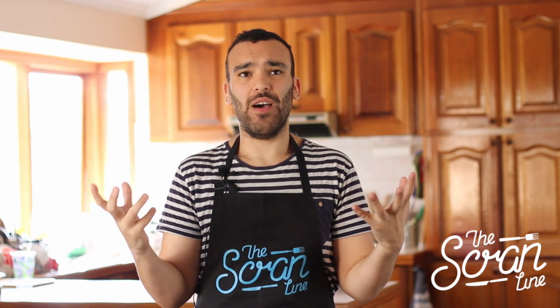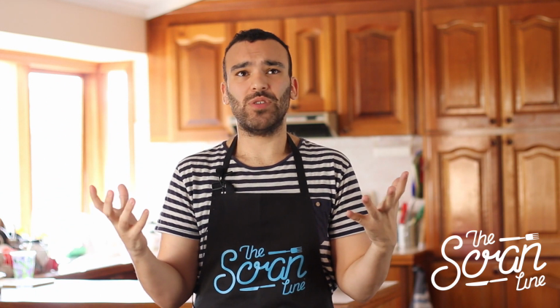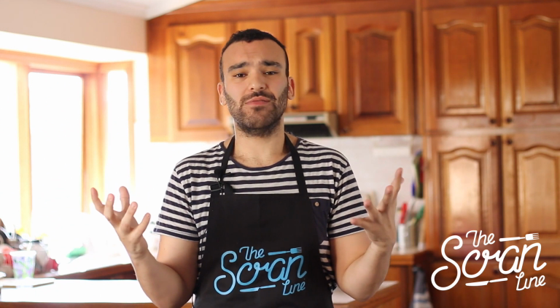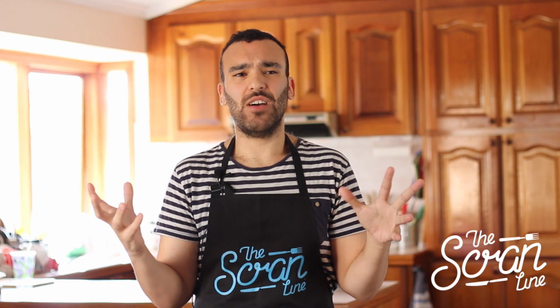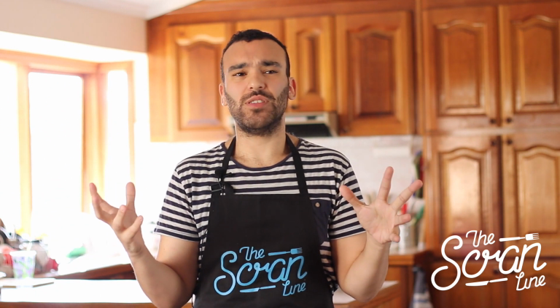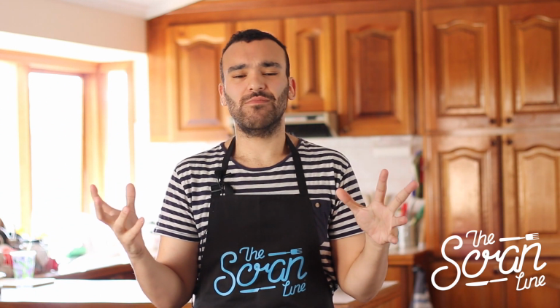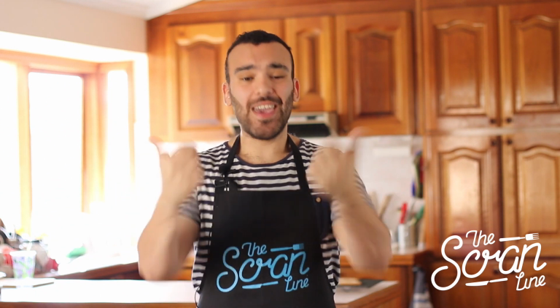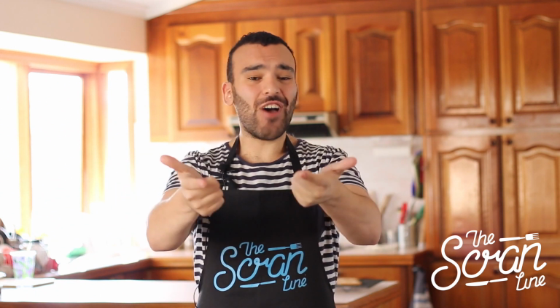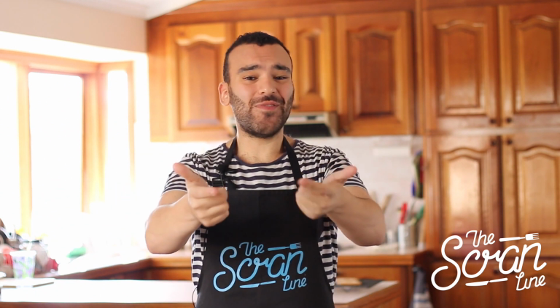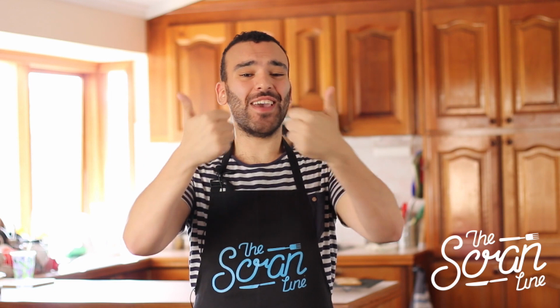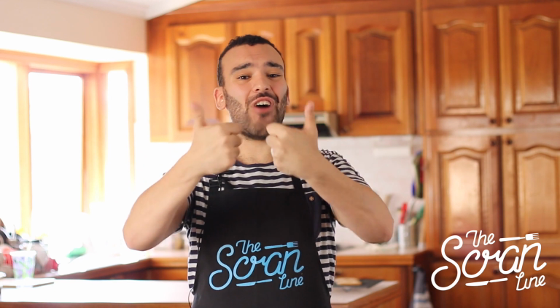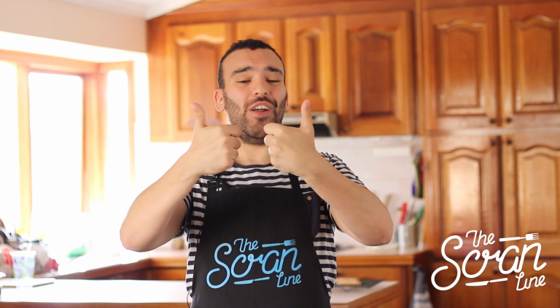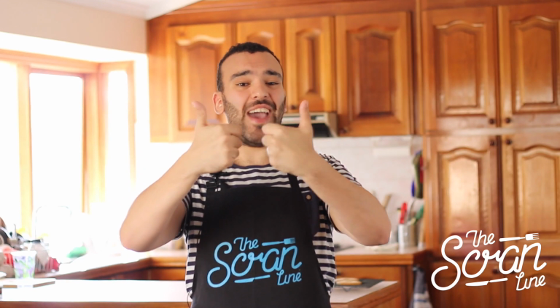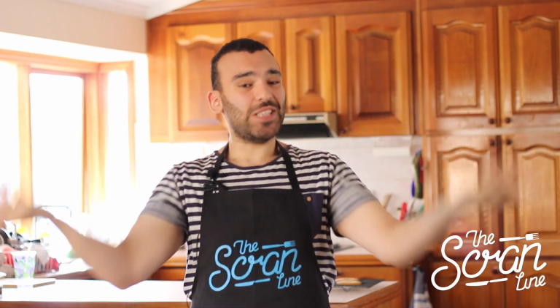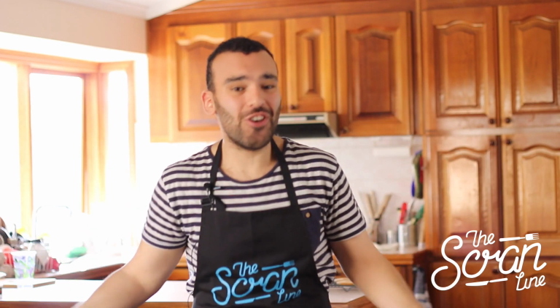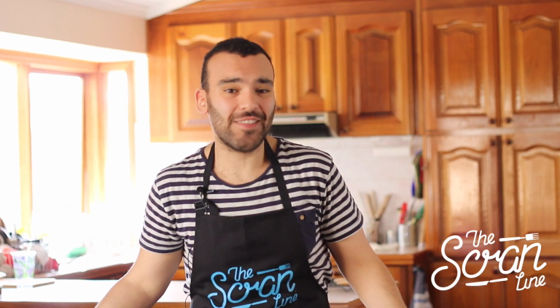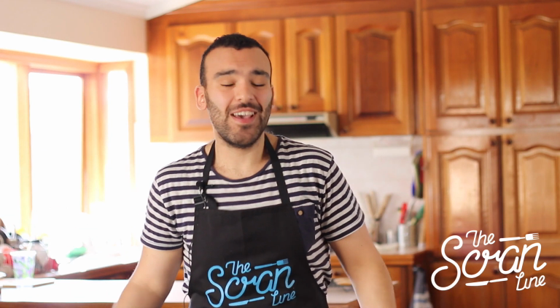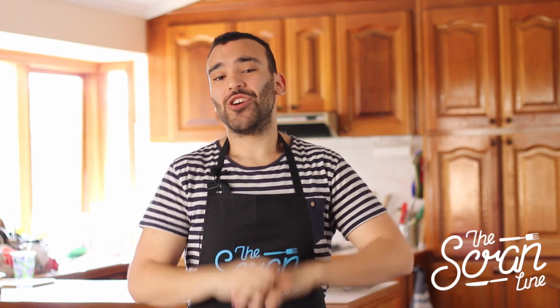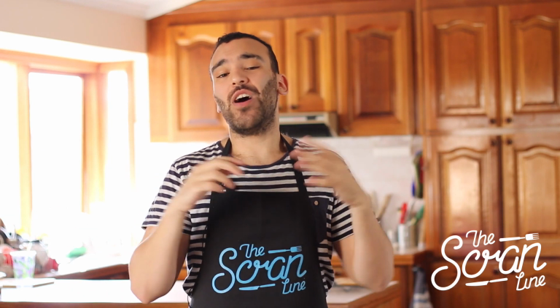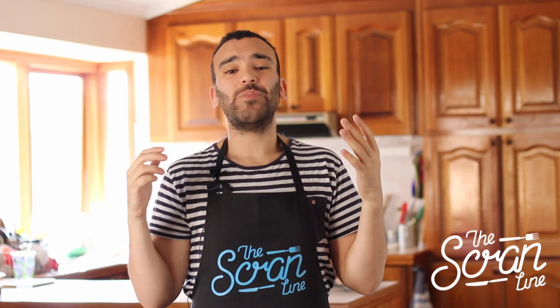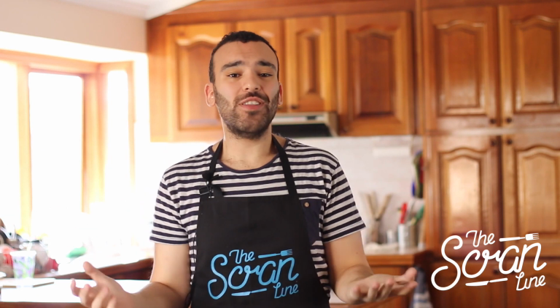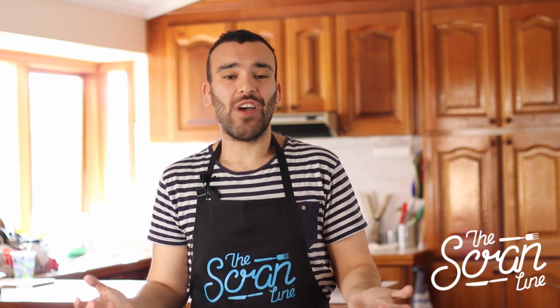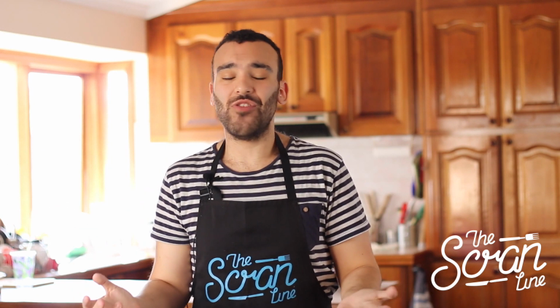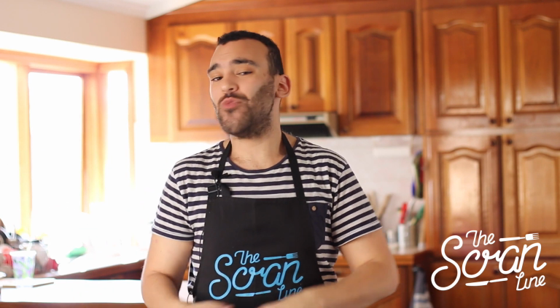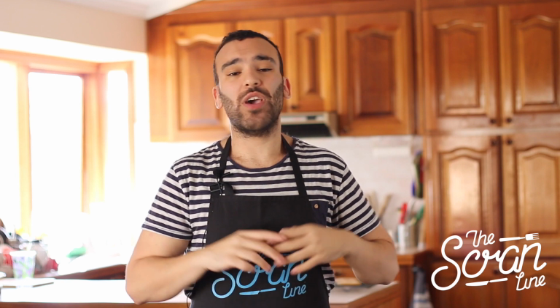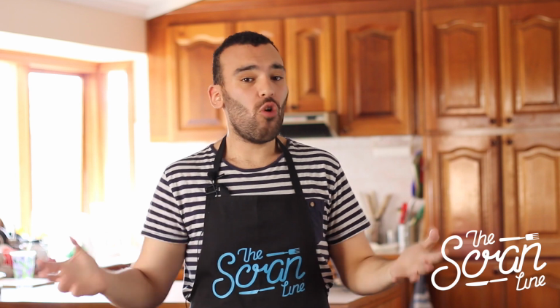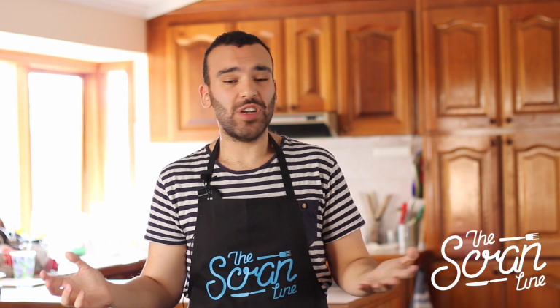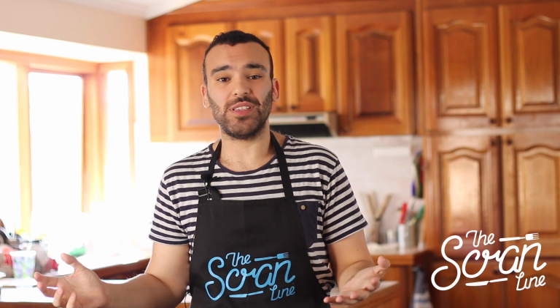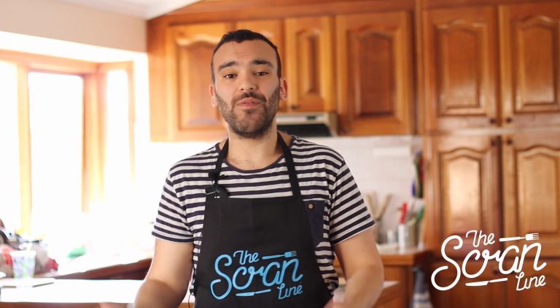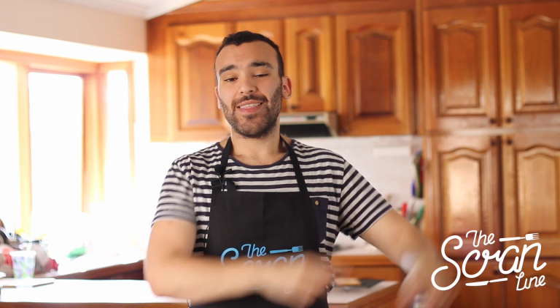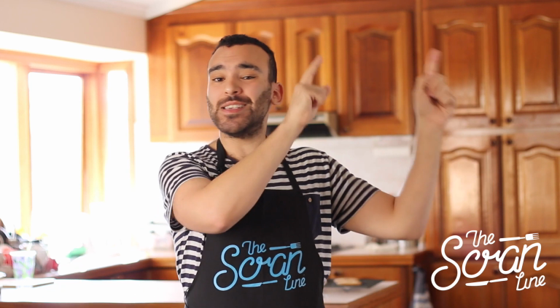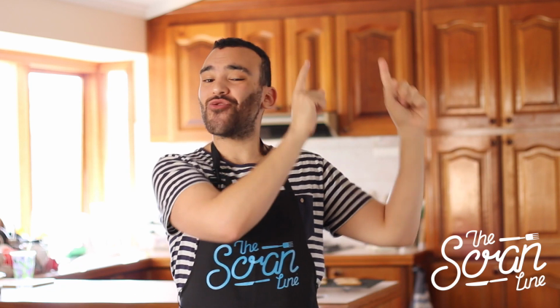That is how easy it is to make marshmallow buttercream frosting — it's a bit of a tongue twister! If you like this video hit the like button, it lets me know you liked it. You're gonna find the recipe on thescramline.com, which is where all my recipes live.